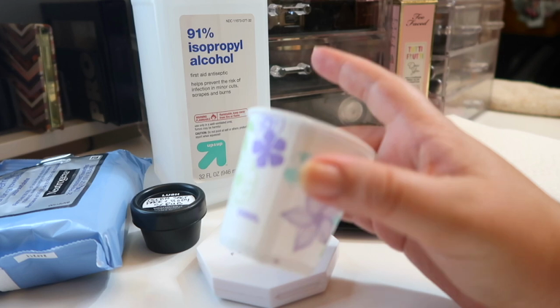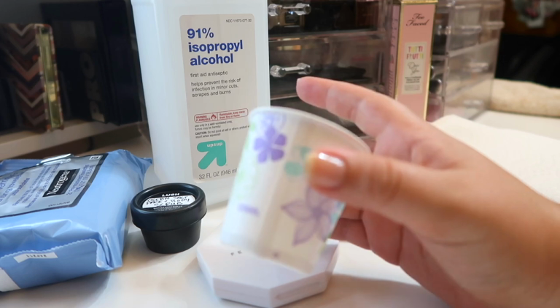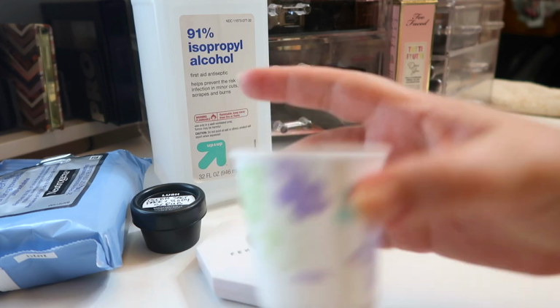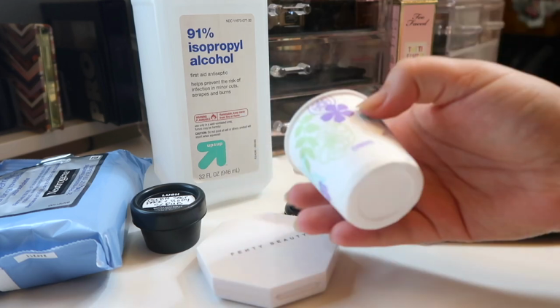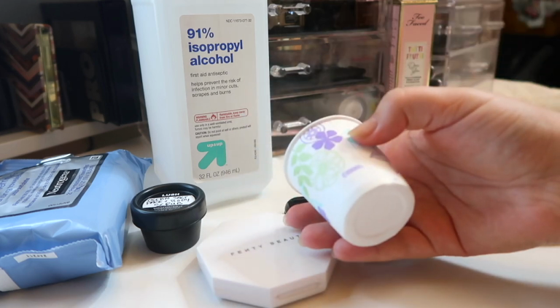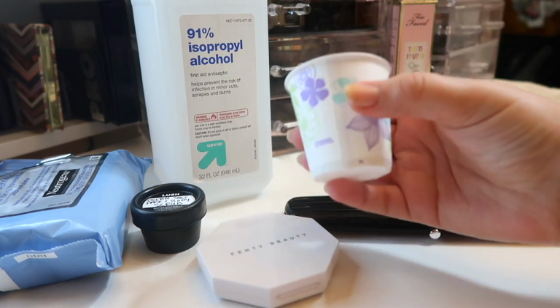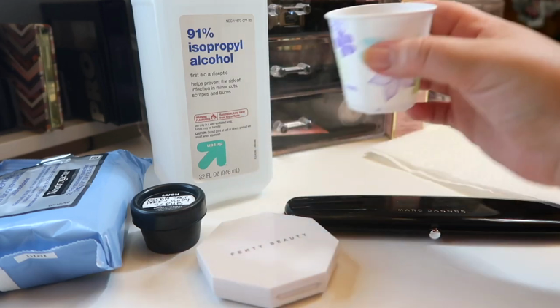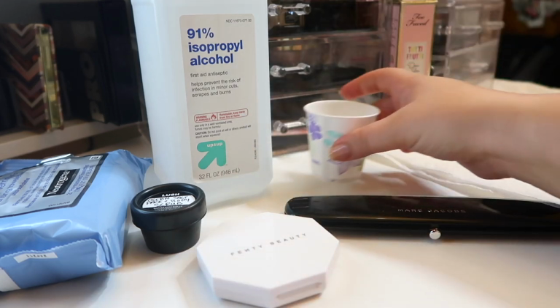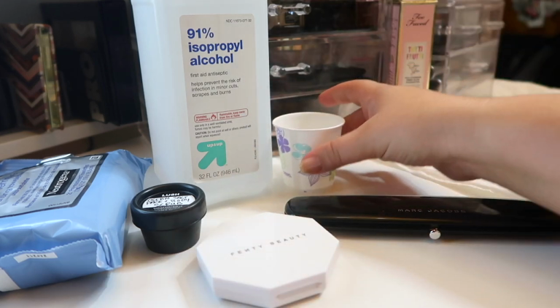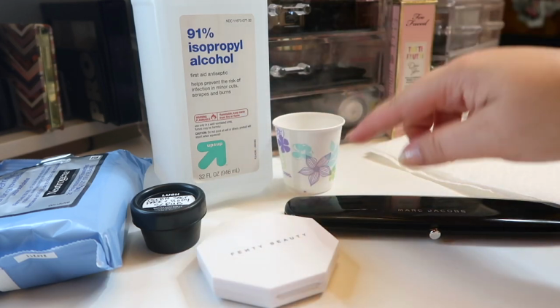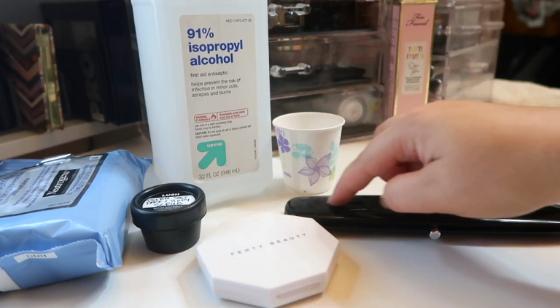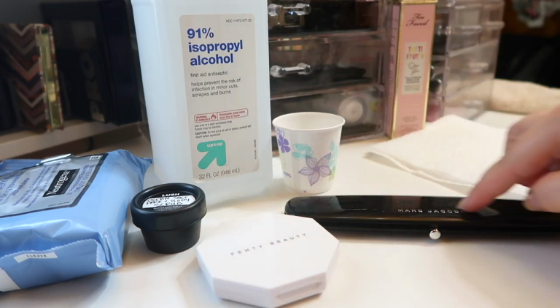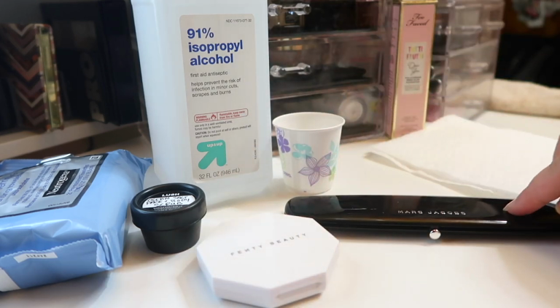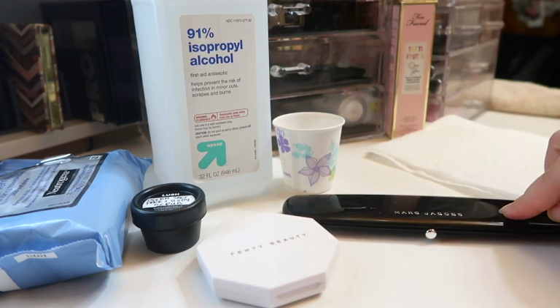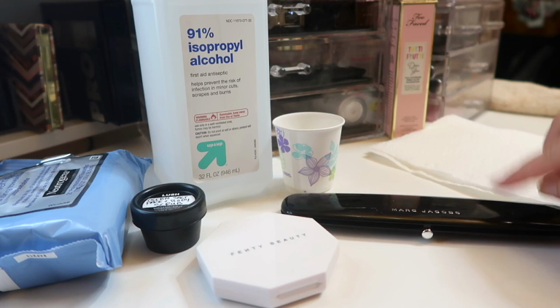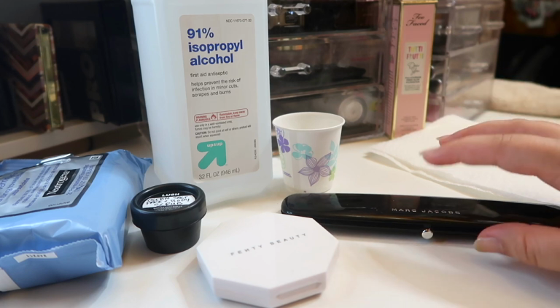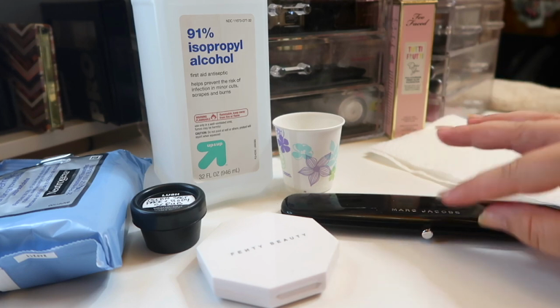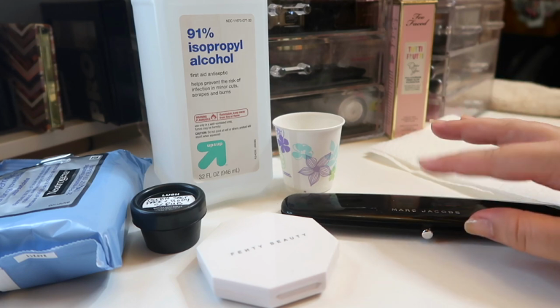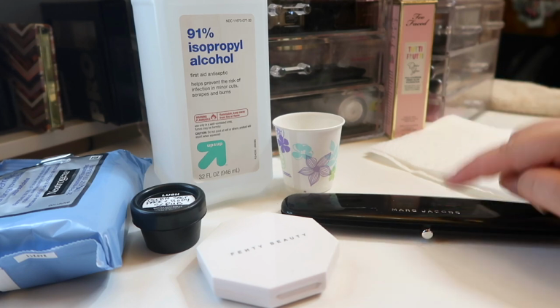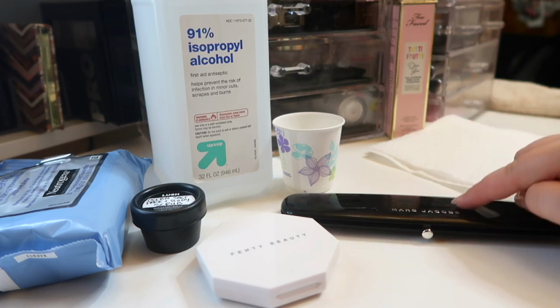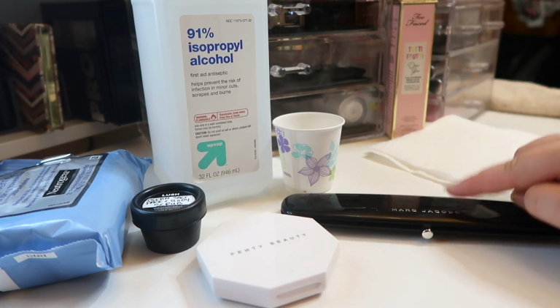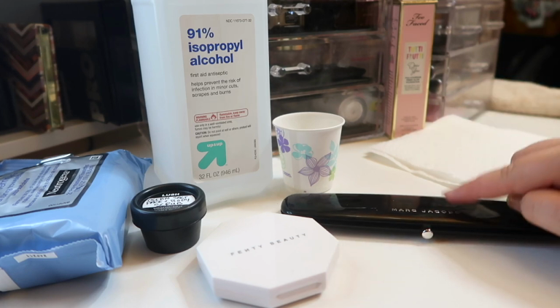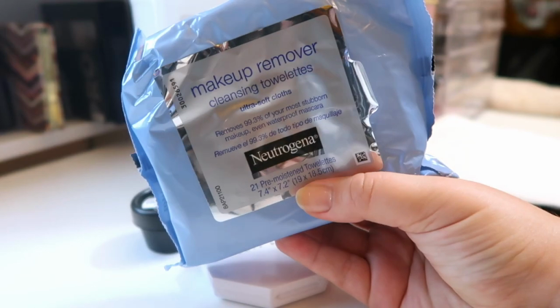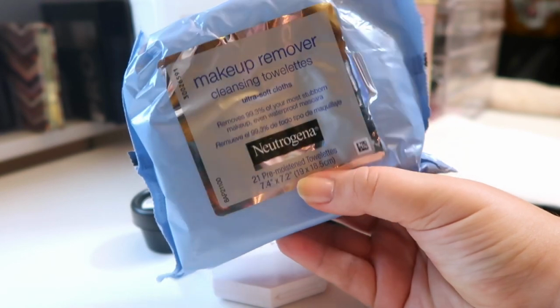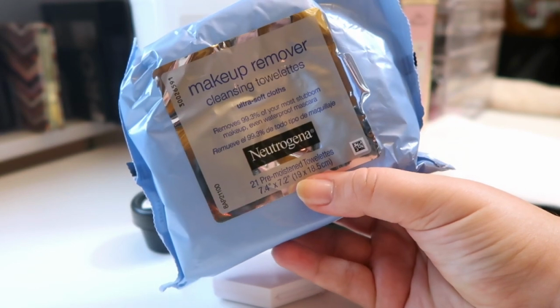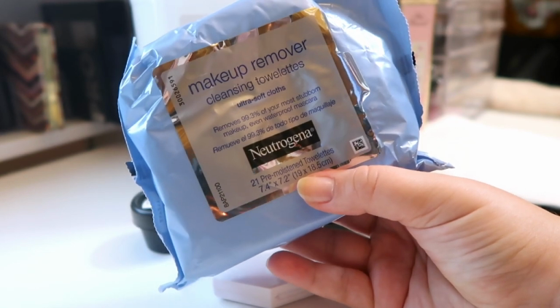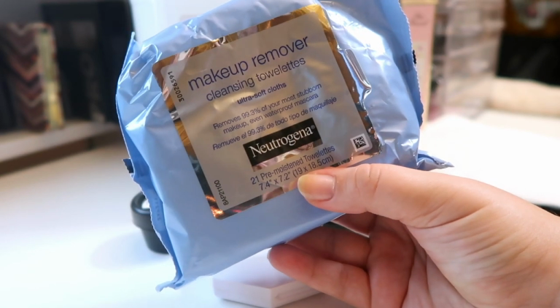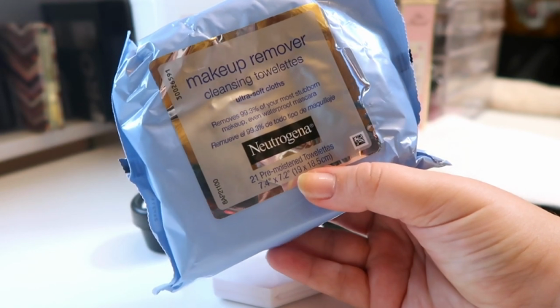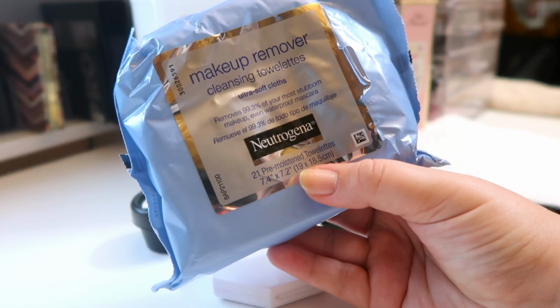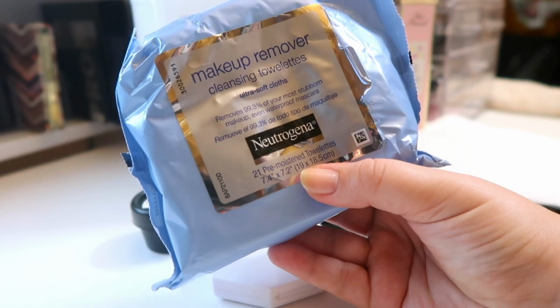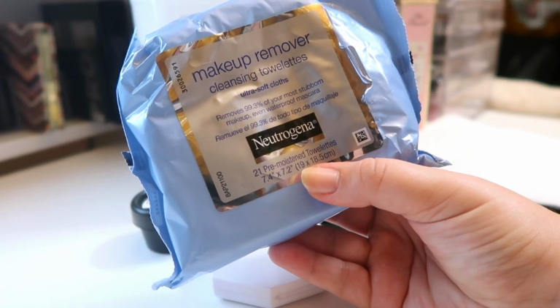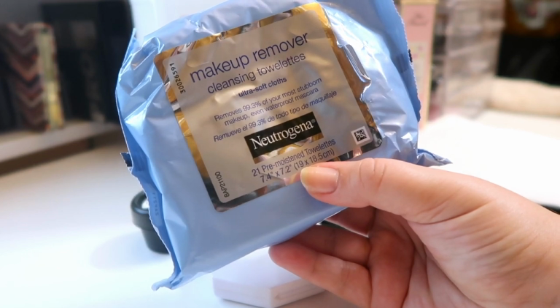For the most part, especially the shadows, they're going to be small enough that I can just break them up and repress them right there in the pan. I always have makeup wipes on hand just in case, because this can be a very messy process.